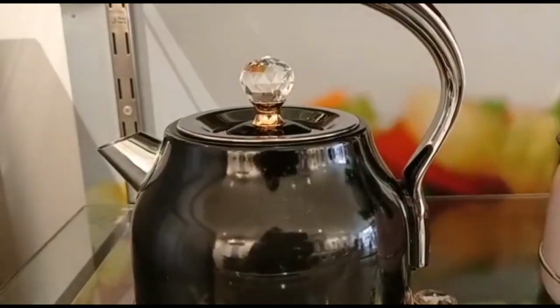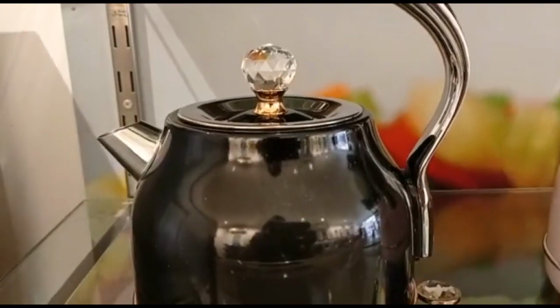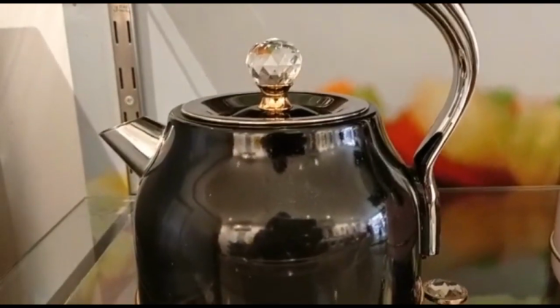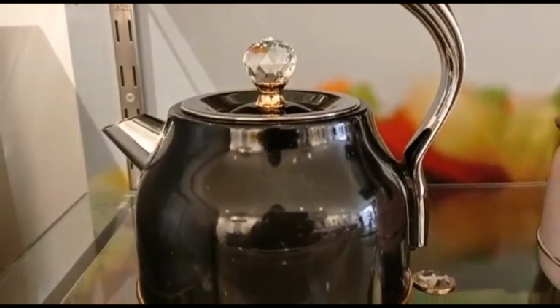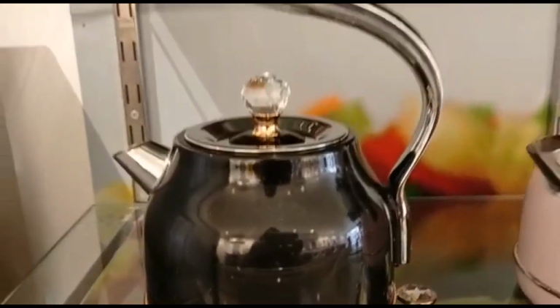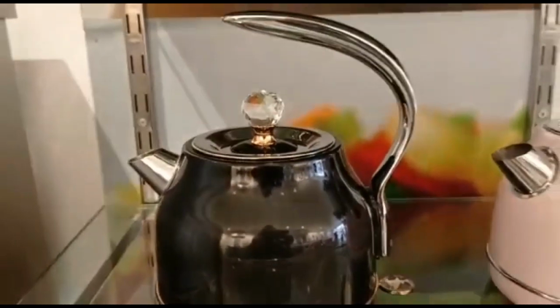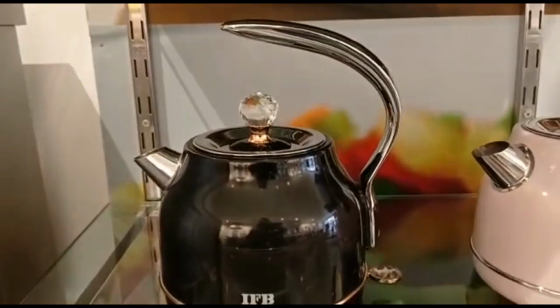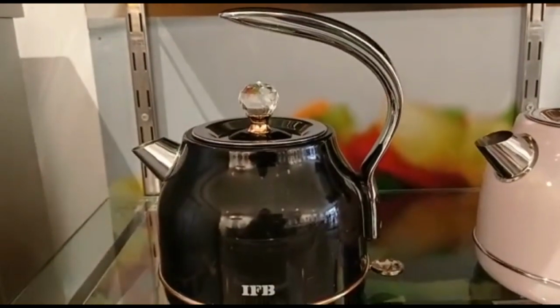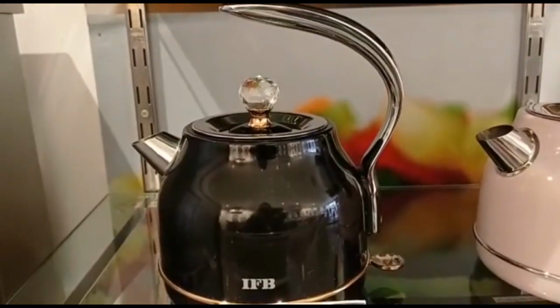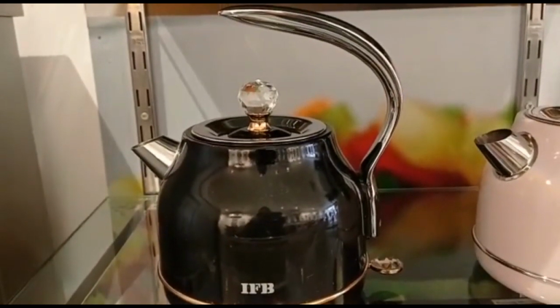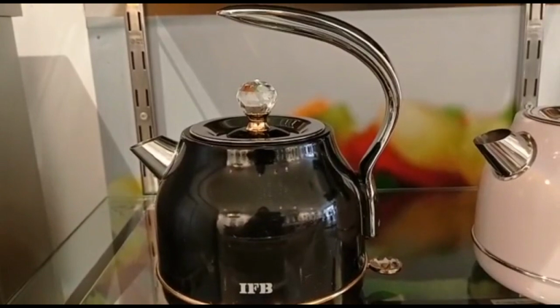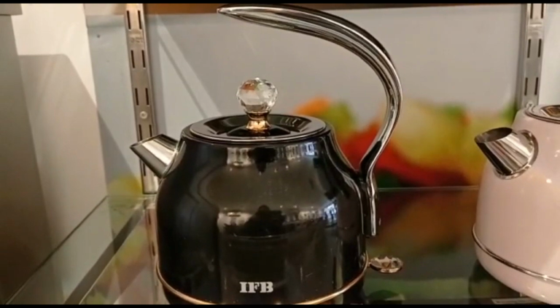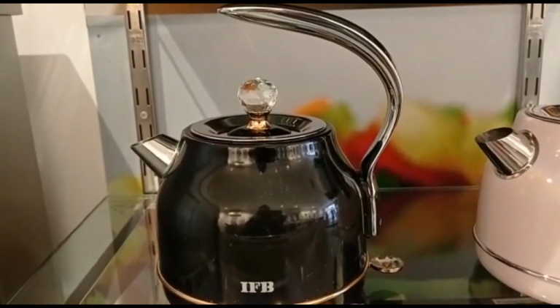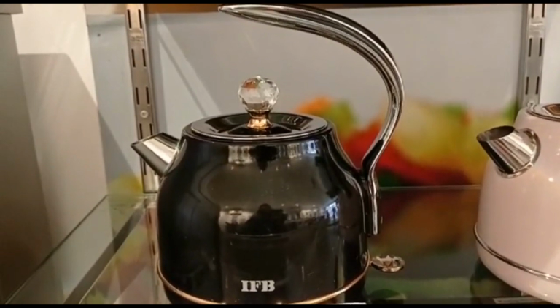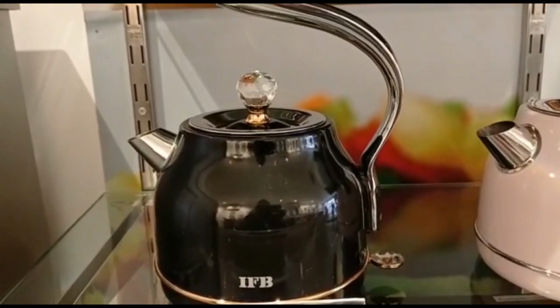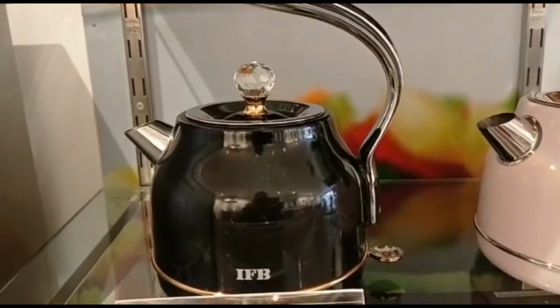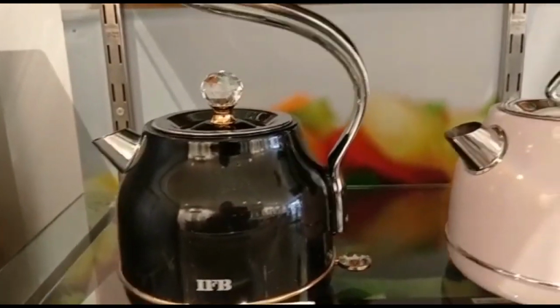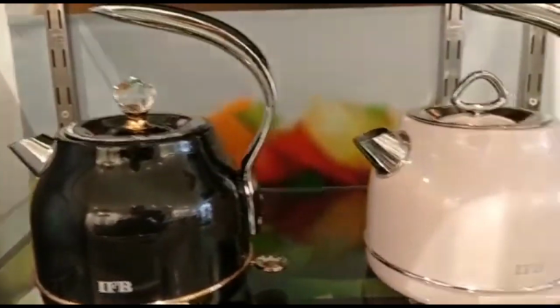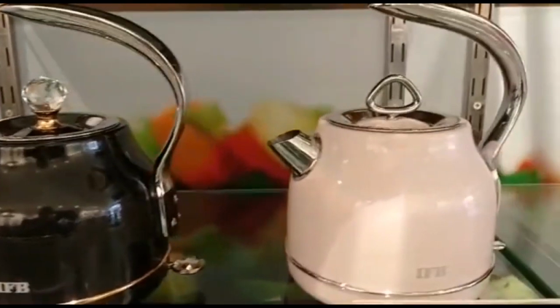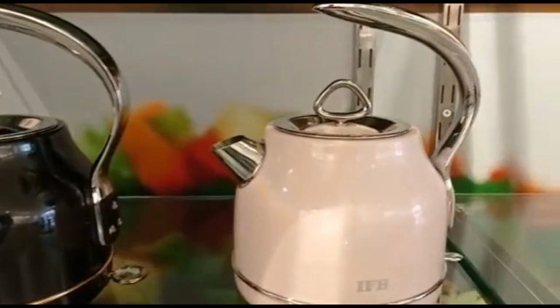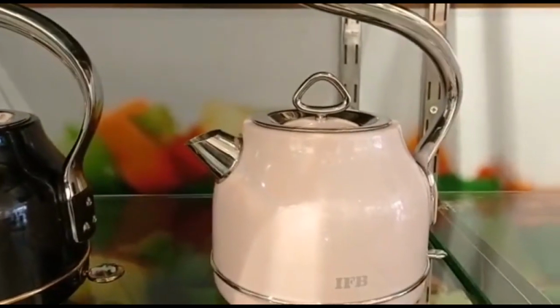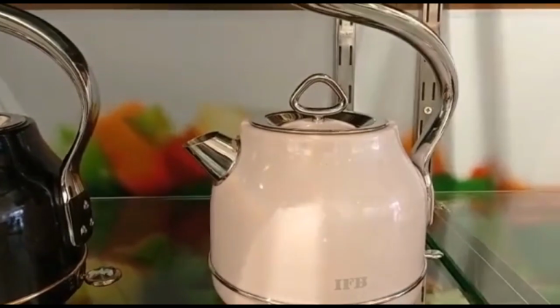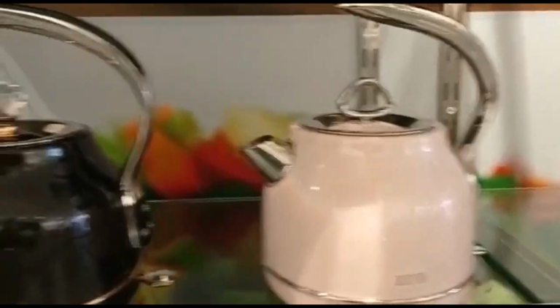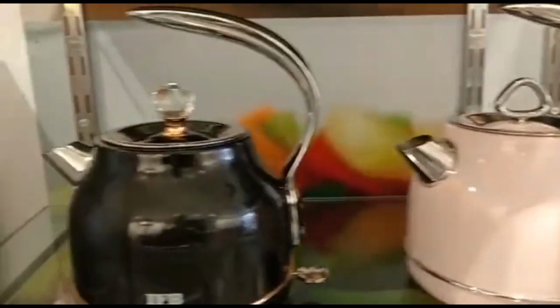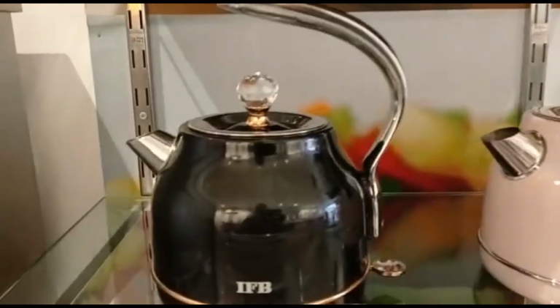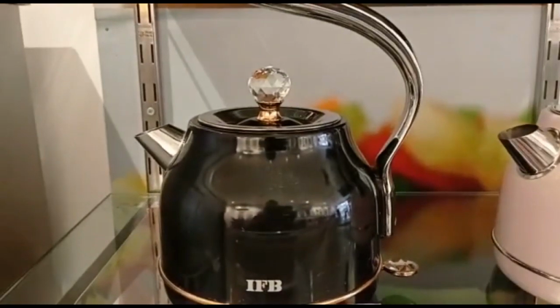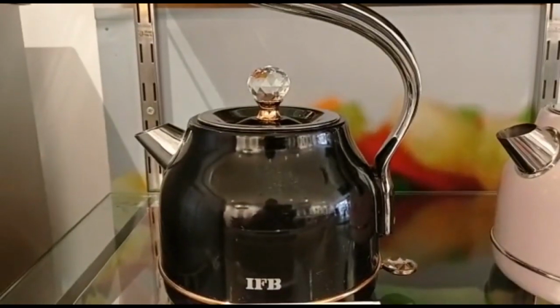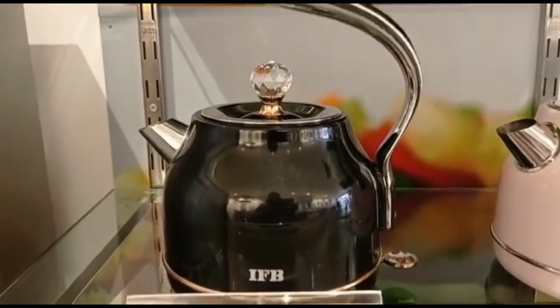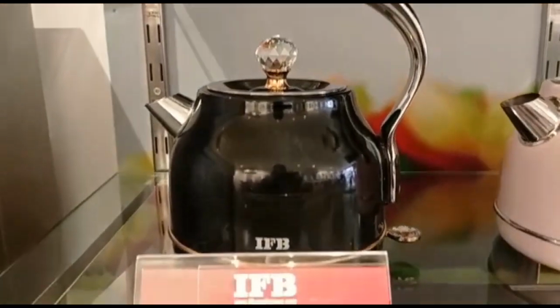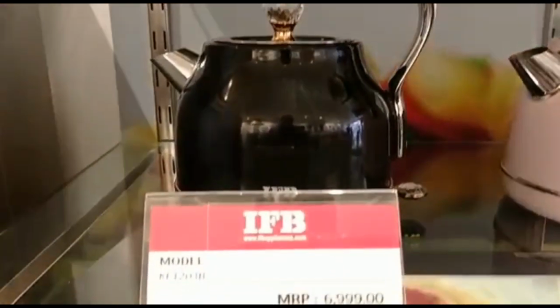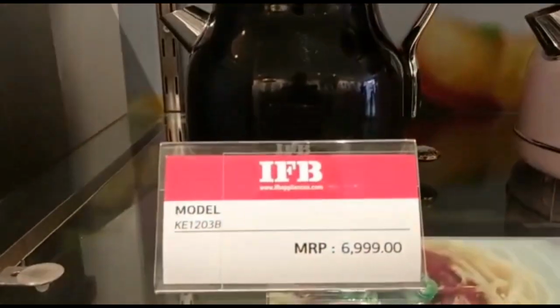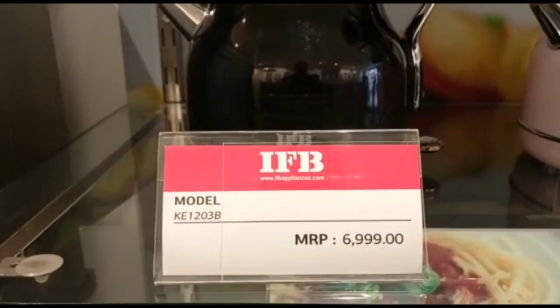So friends, as you can see, this is the kettle from IFB. In the look, no doubt it is very beautiful. There are two color variants available — one is pink and one is black. The price is 6,999.